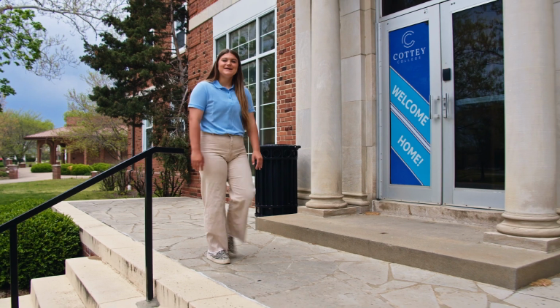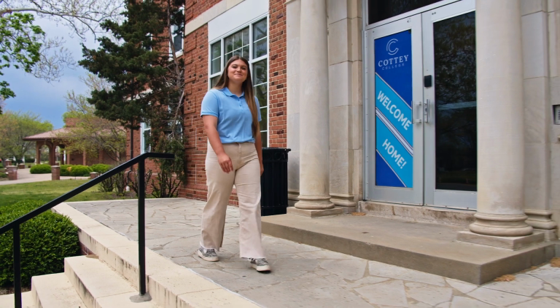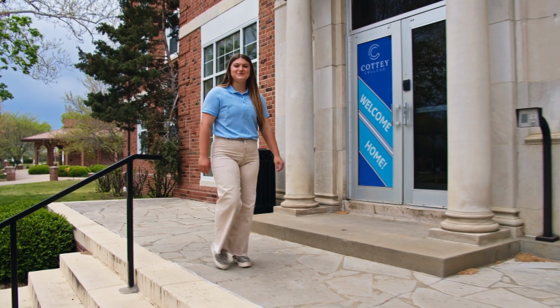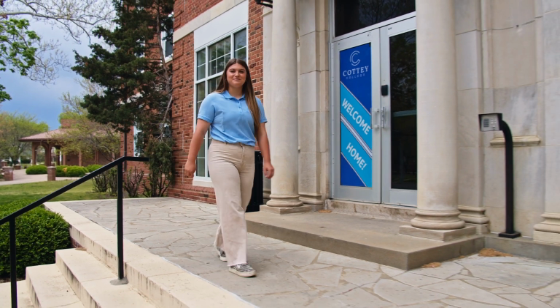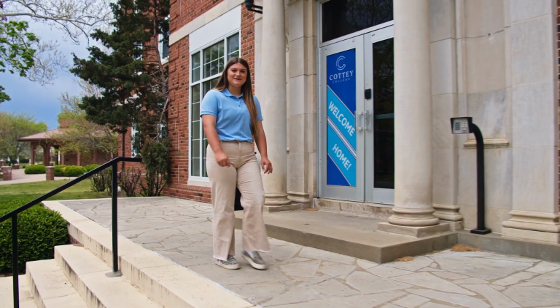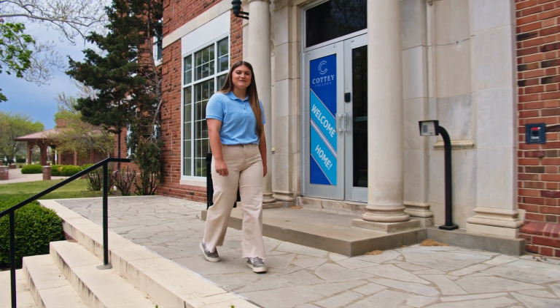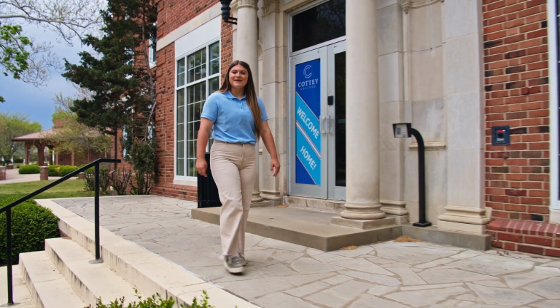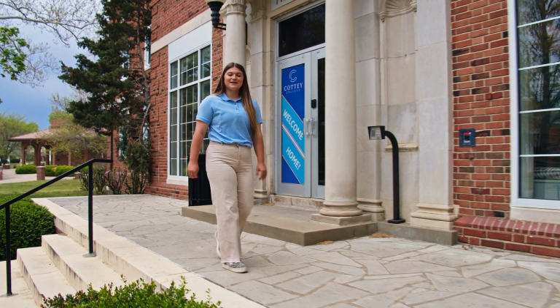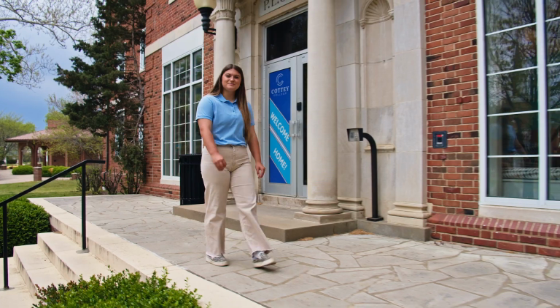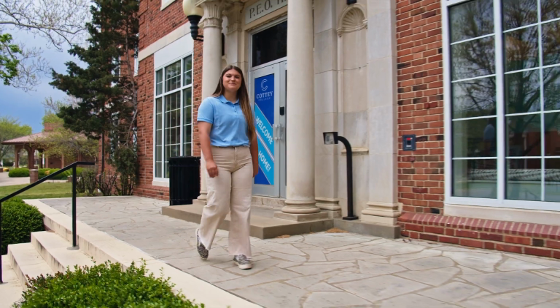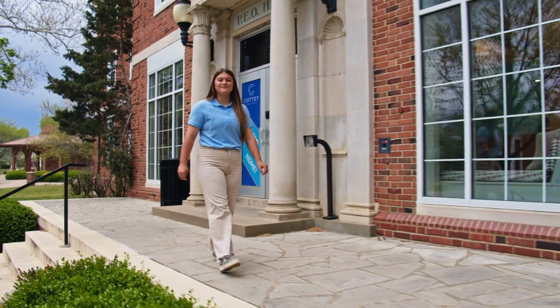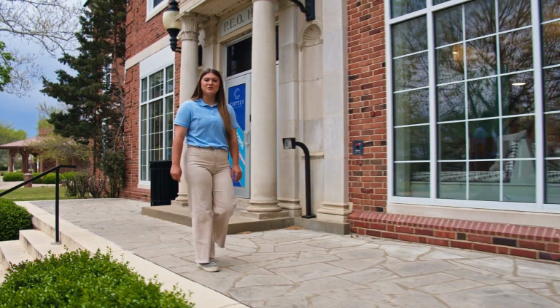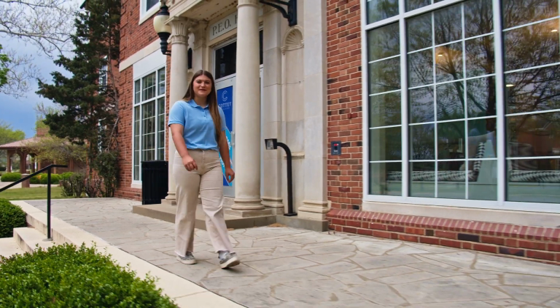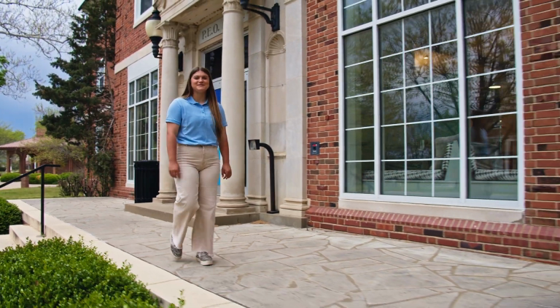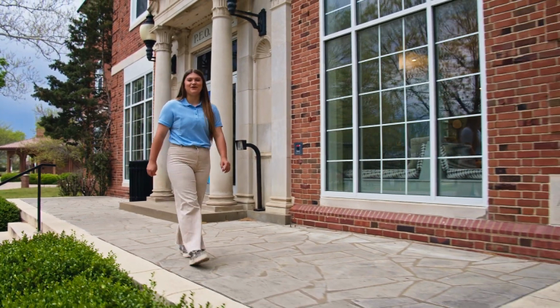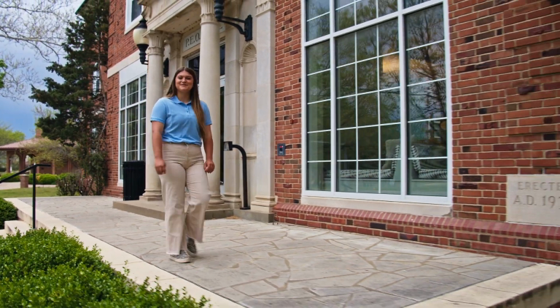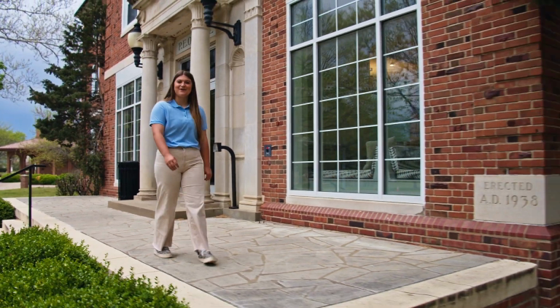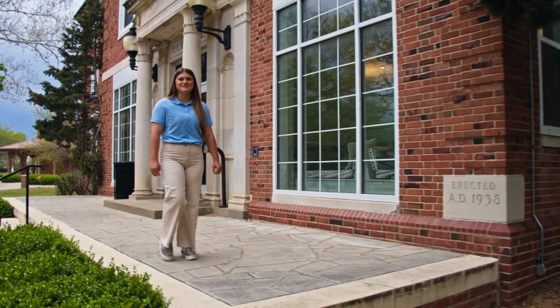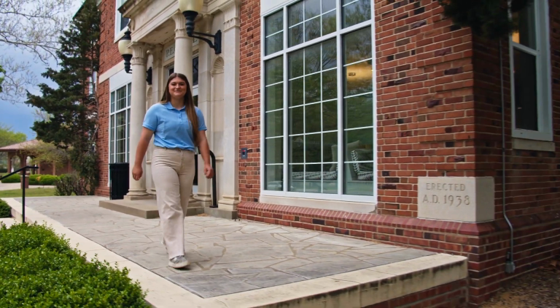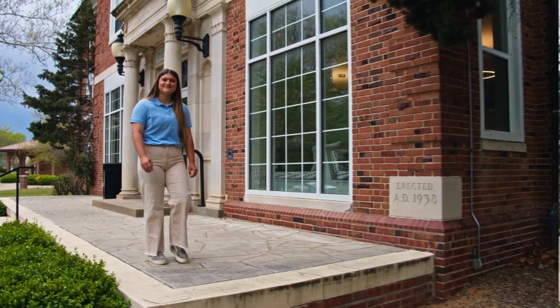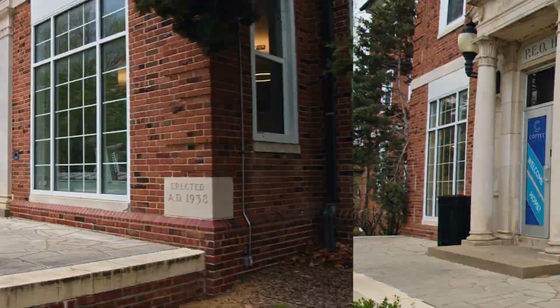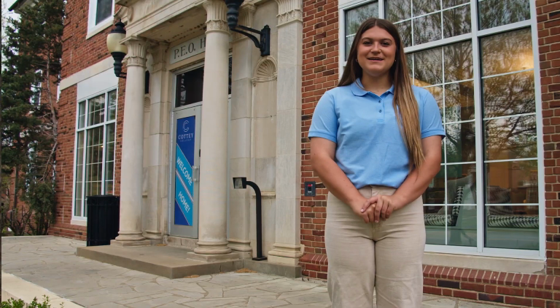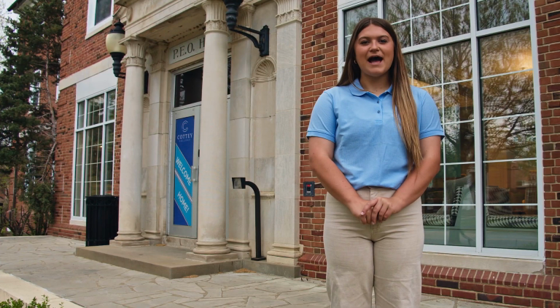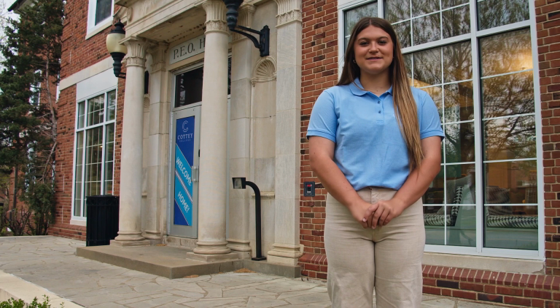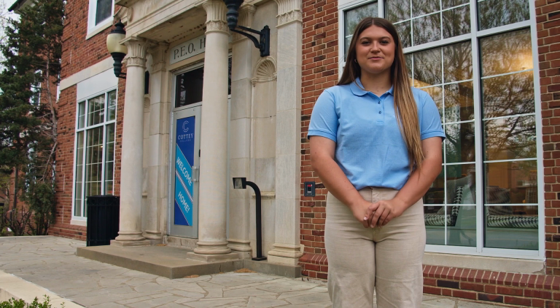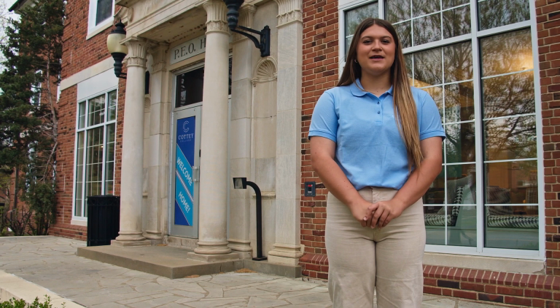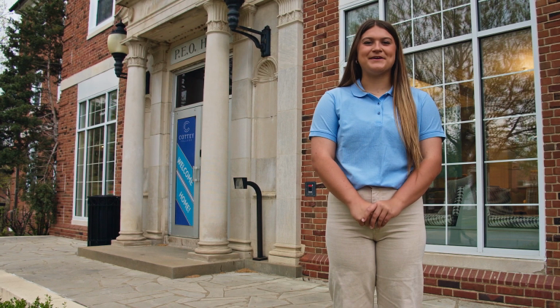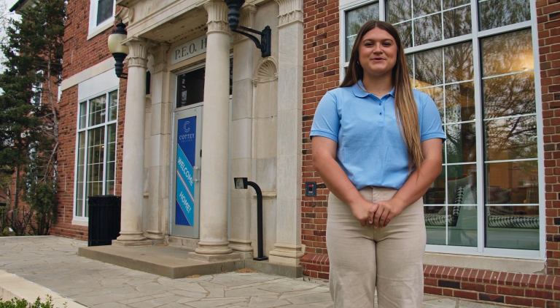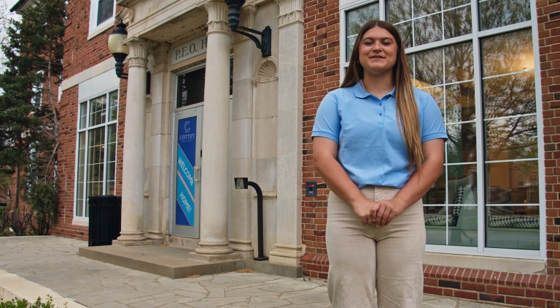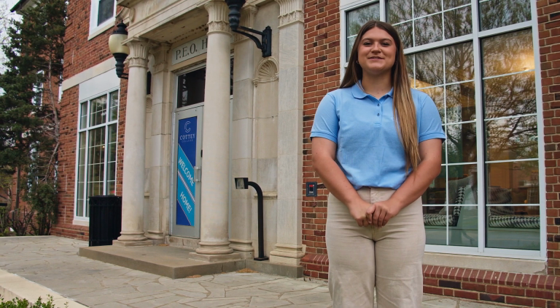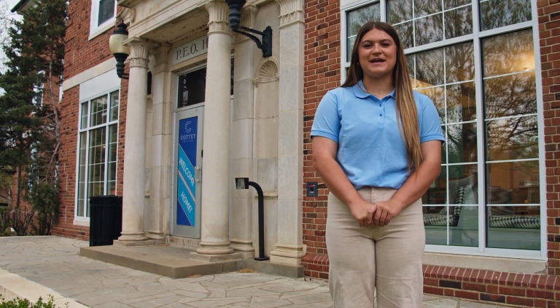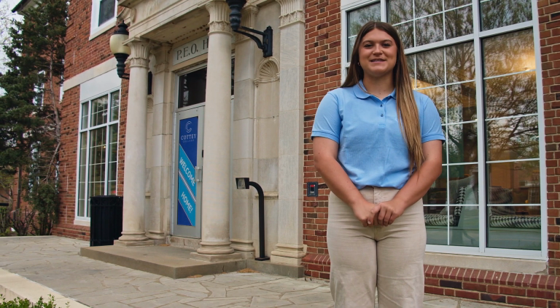This has been a tour of PEO Hall. It is a comfortable, supportive, and community-based residence hall, just like the college itself. Now I'll send you to Maraki, where you'll get a tour of the Center for Campus Life.